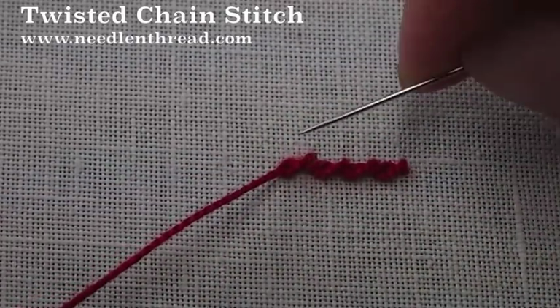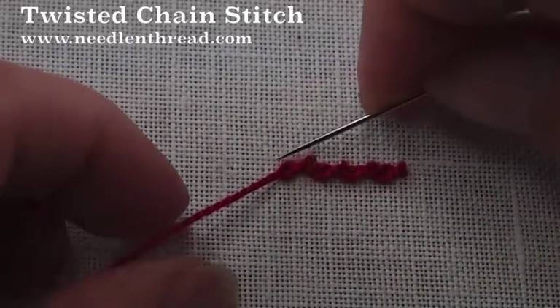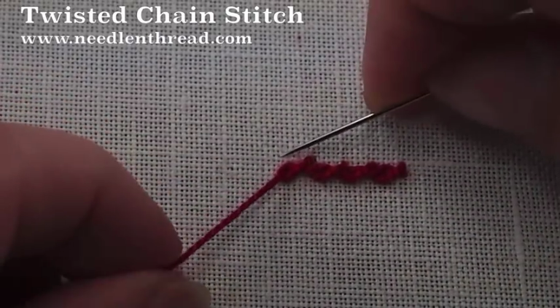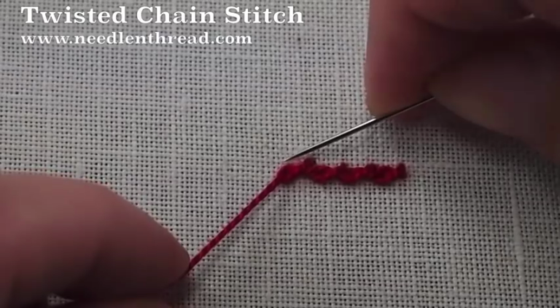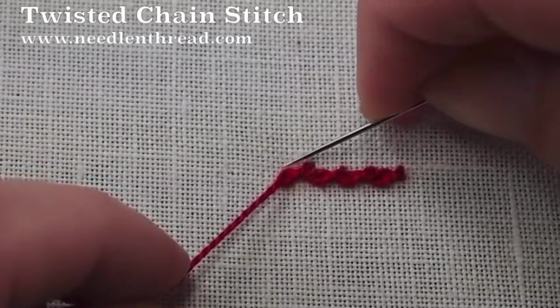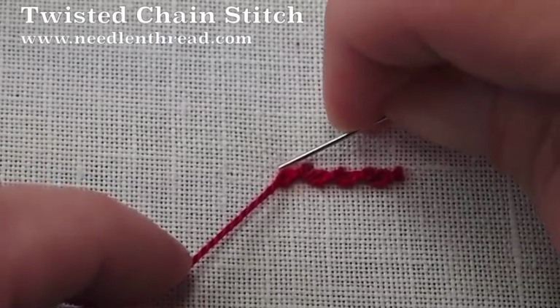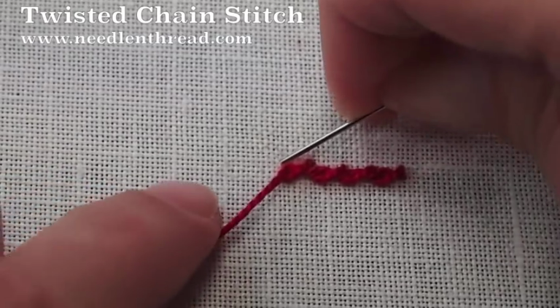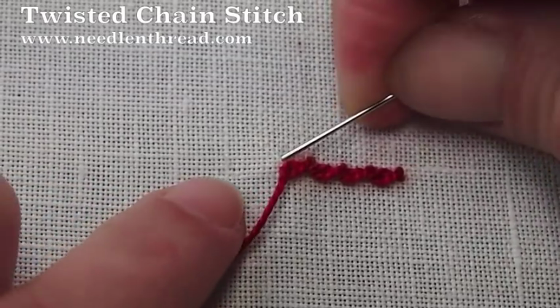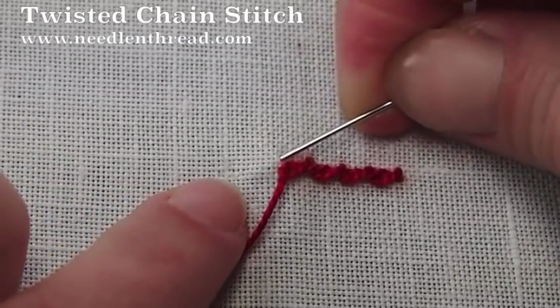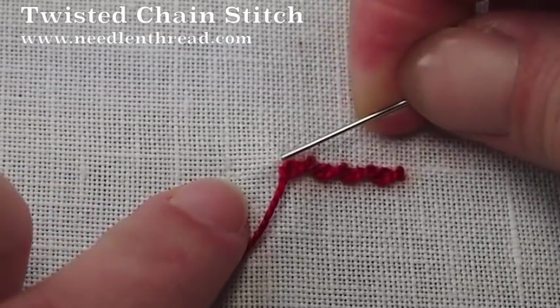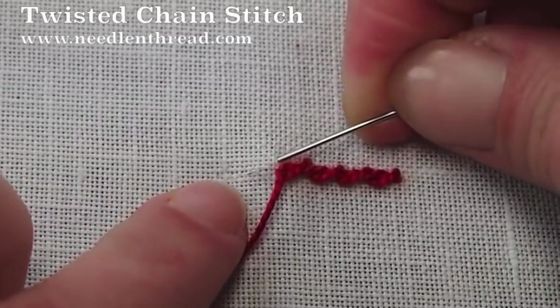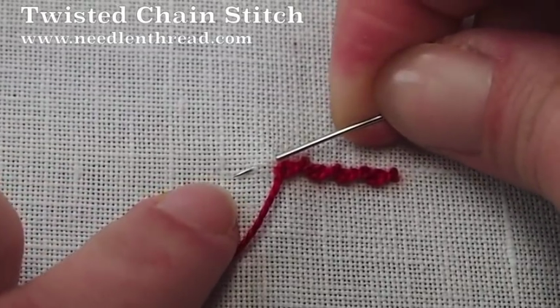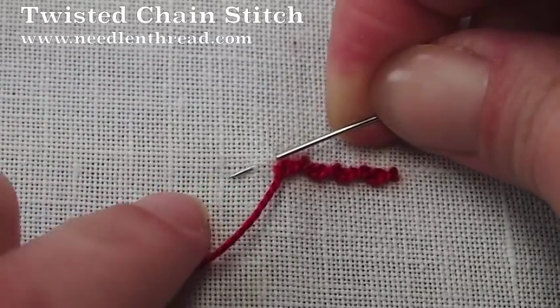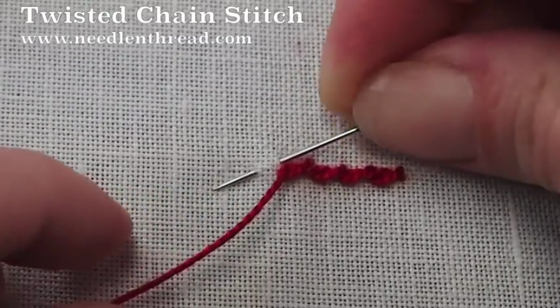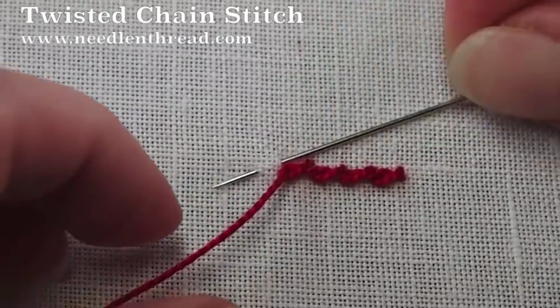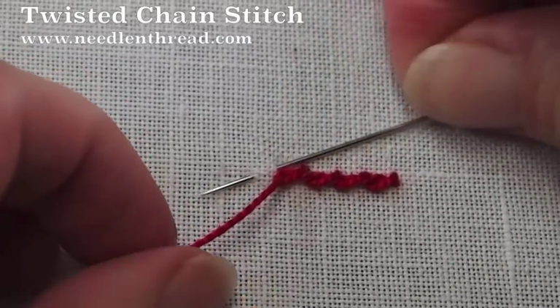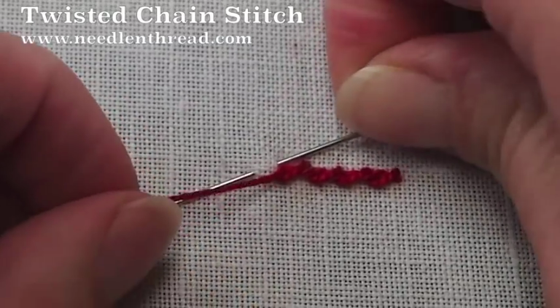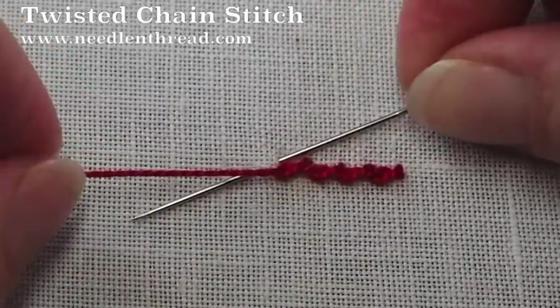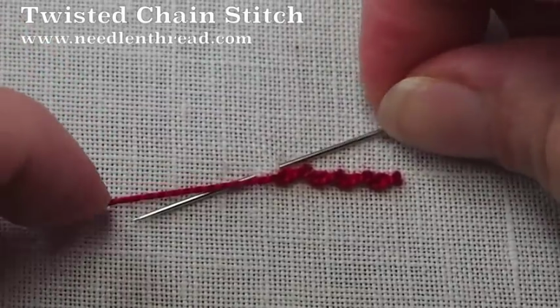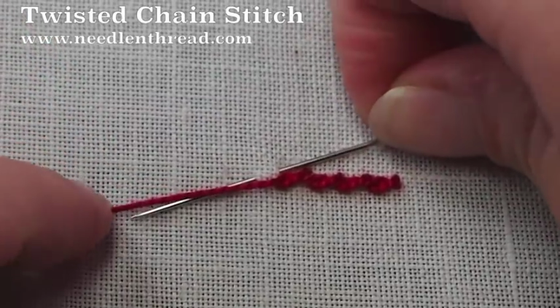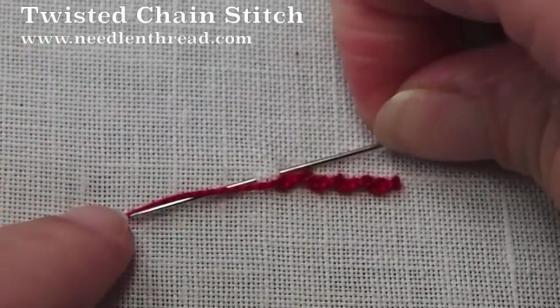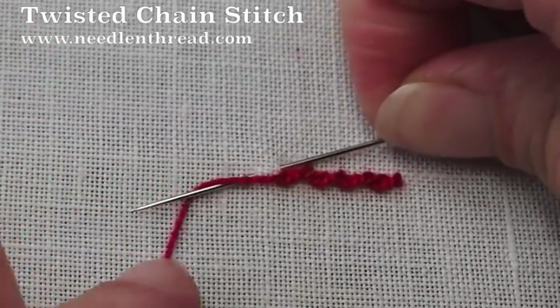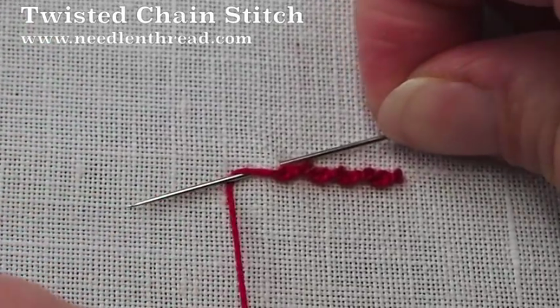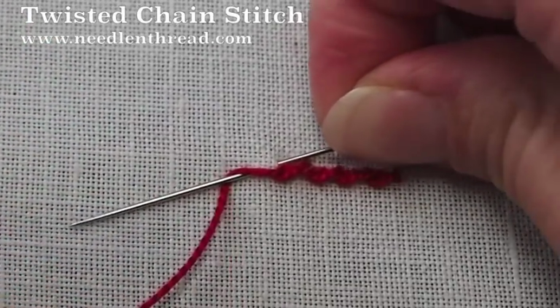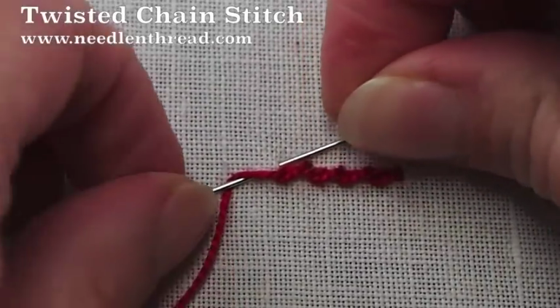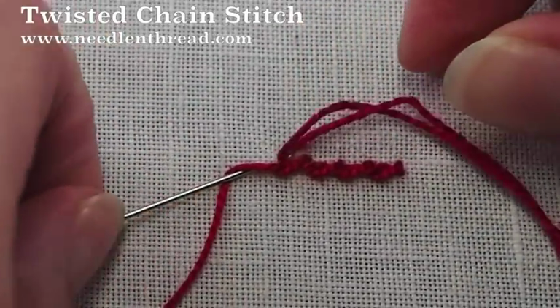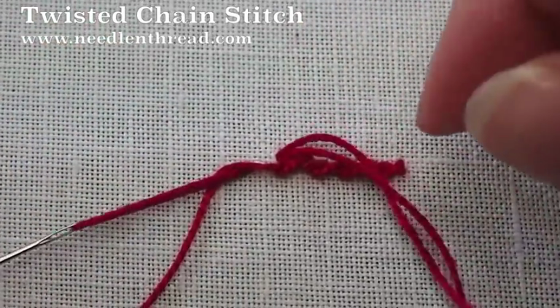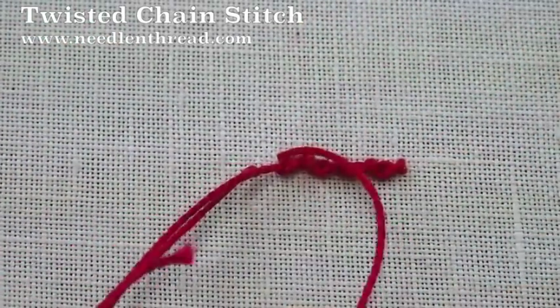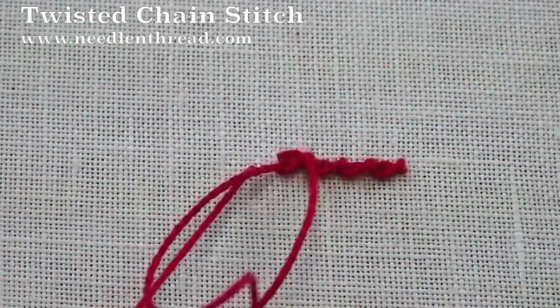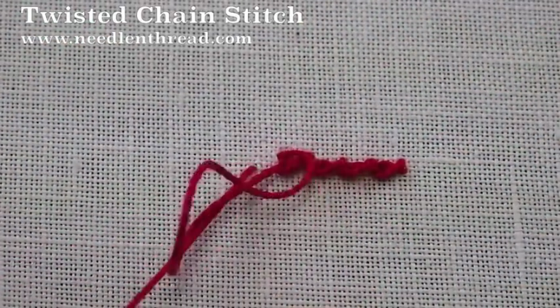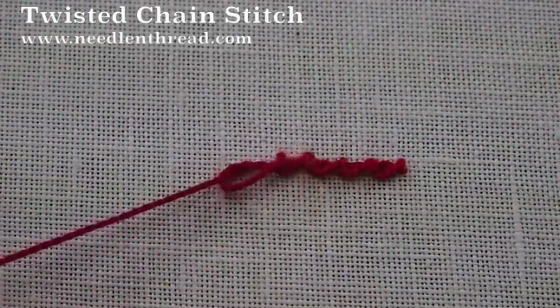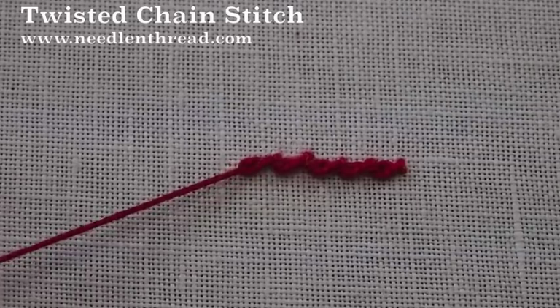Again, up above the end of your last stitch, angle down to the line, pass the working thread over and under the needle, and pull through.